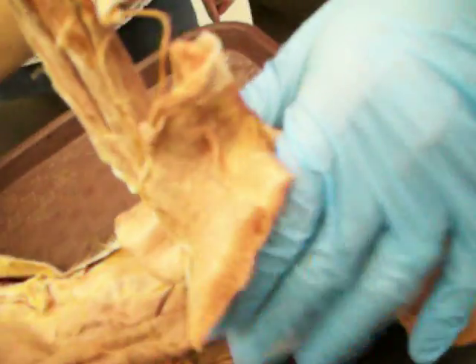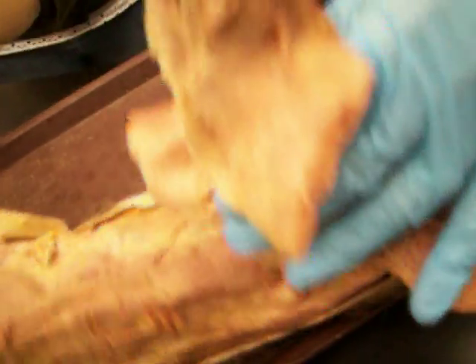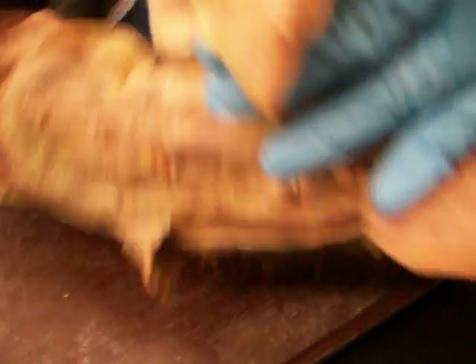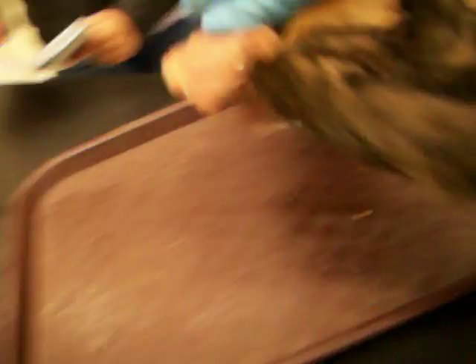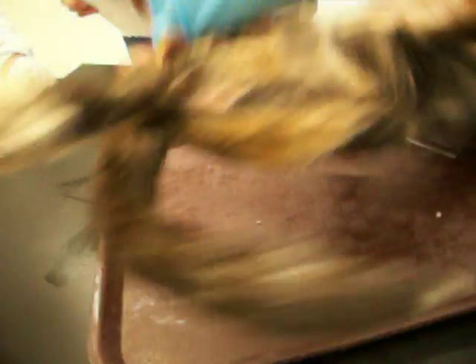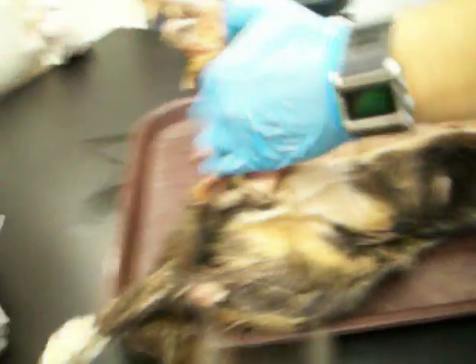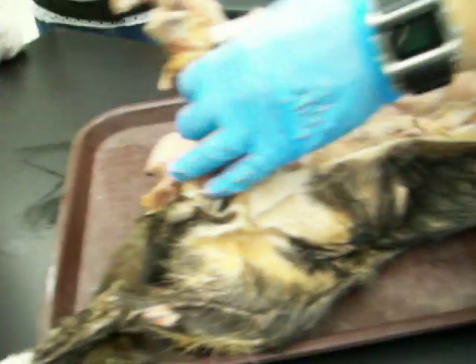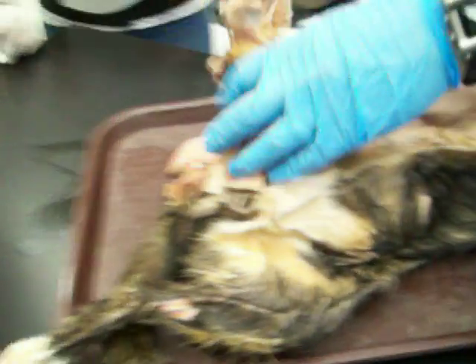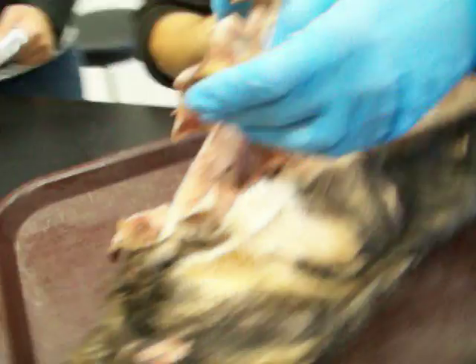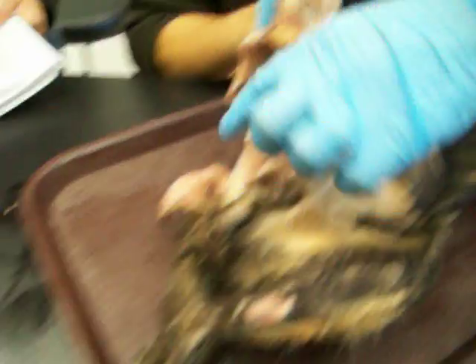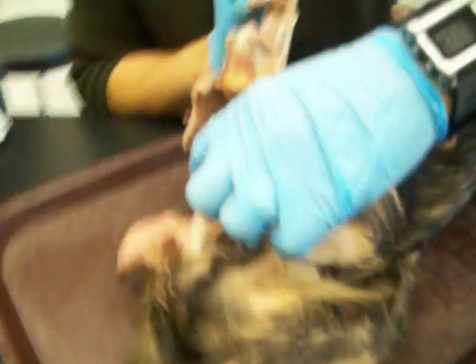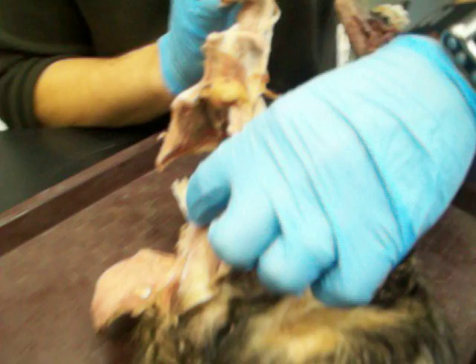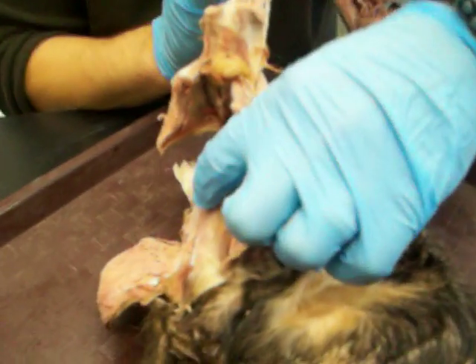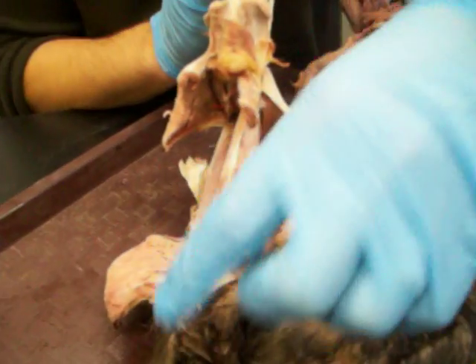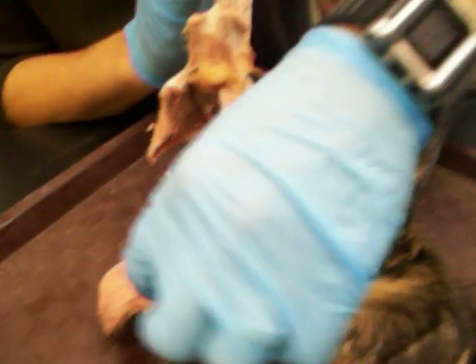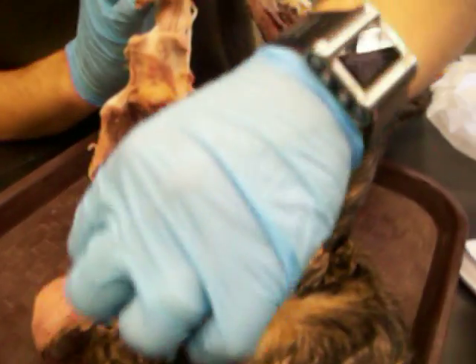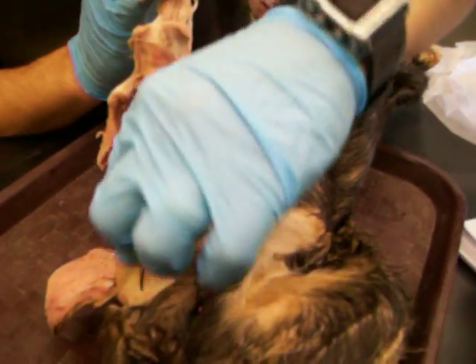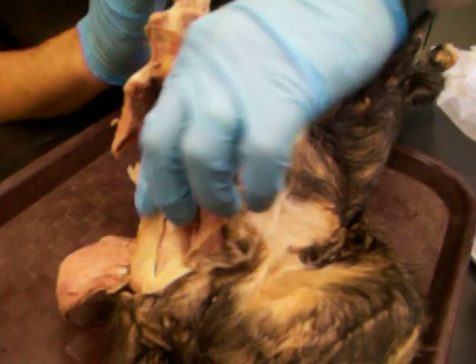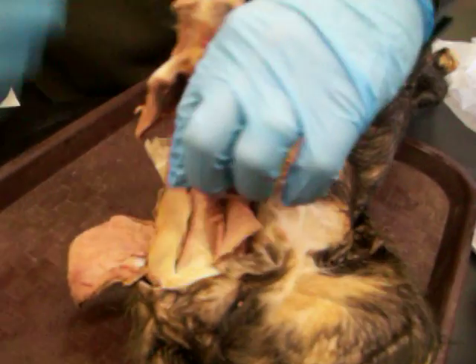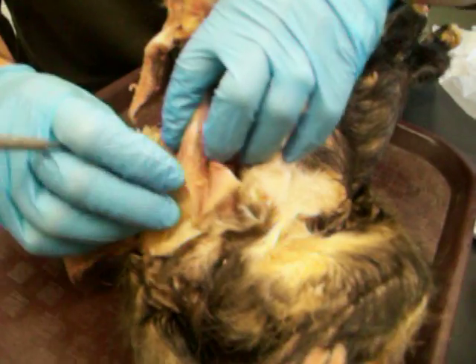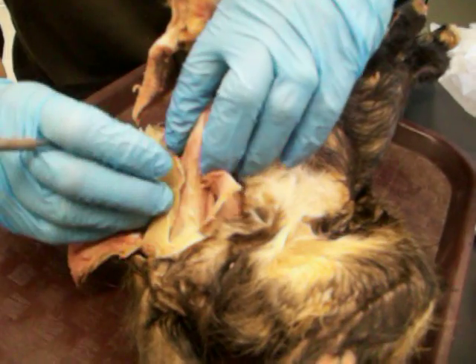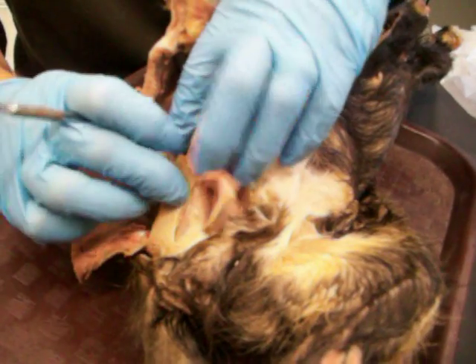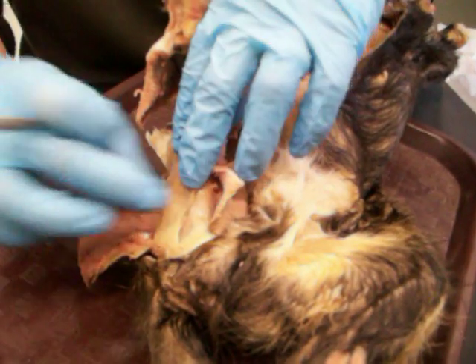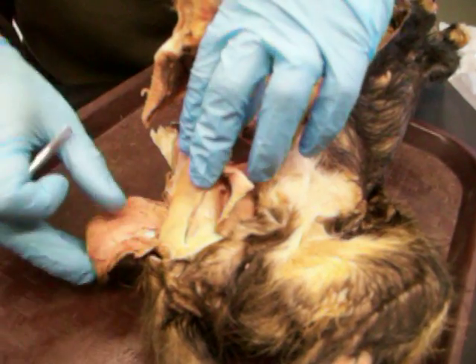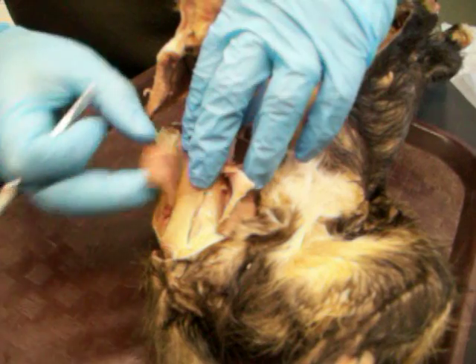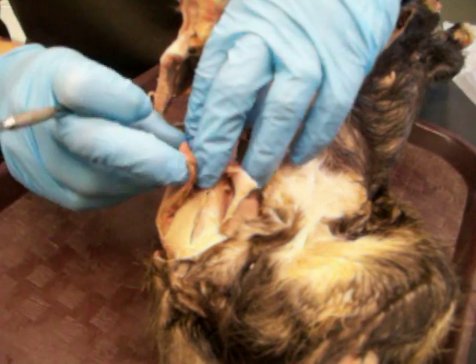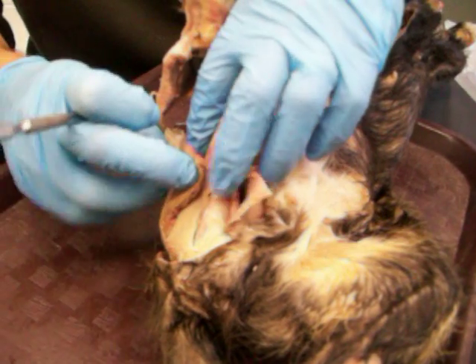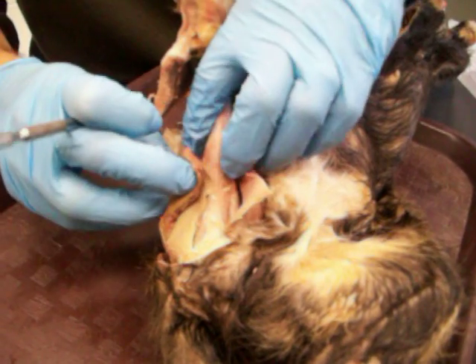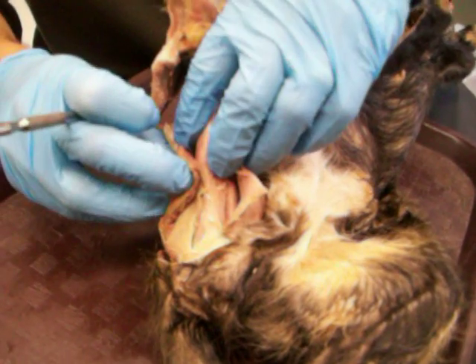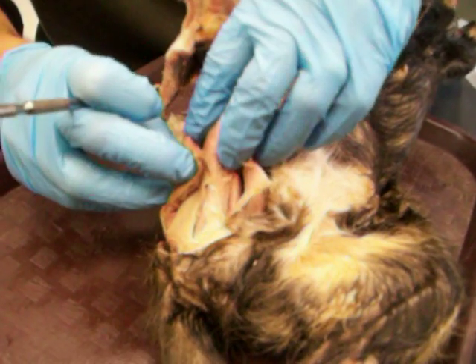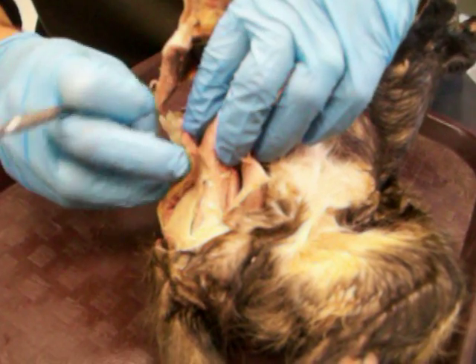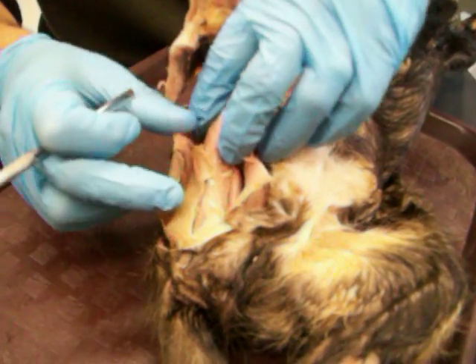Let me just flip it so you can see. Semimembranosus right here. Semitendinosus is cut right next to it — it looks like it would just naturally slide in right there — and the biceps femoris is back there. So these three are the hamstrings.